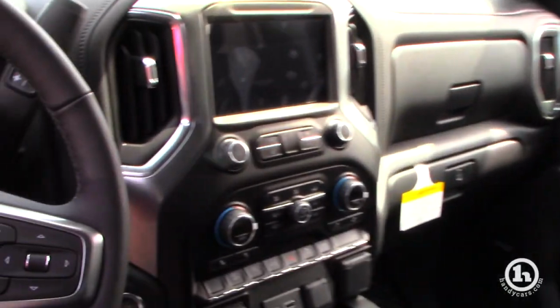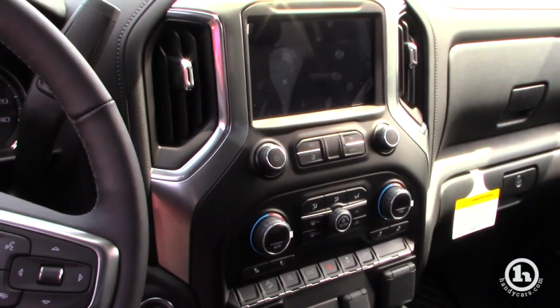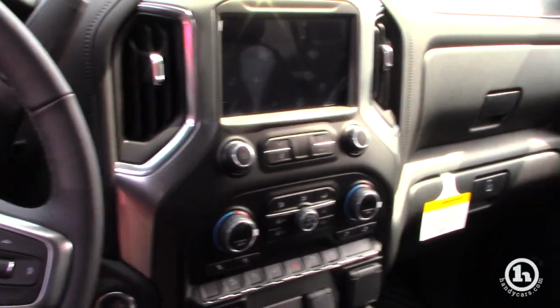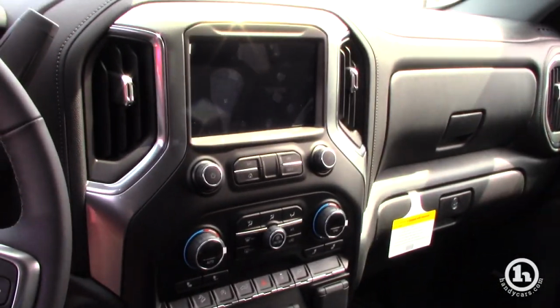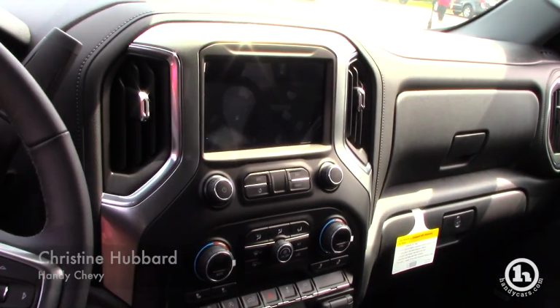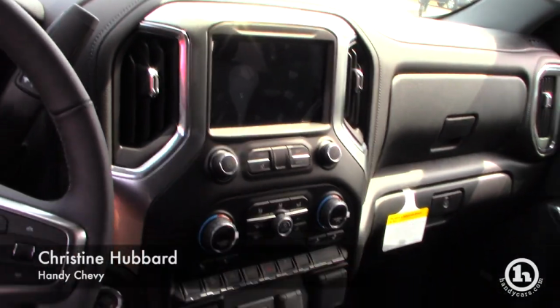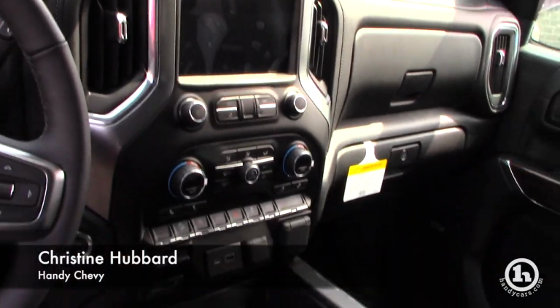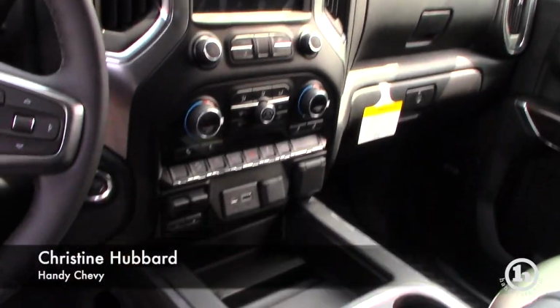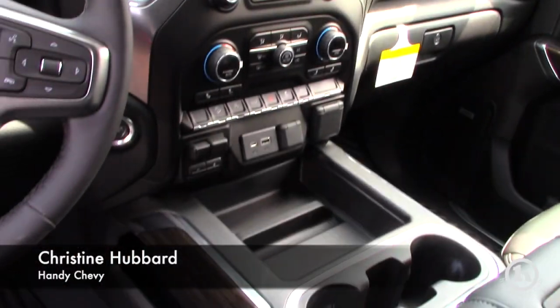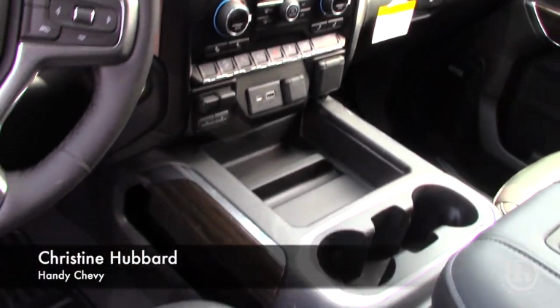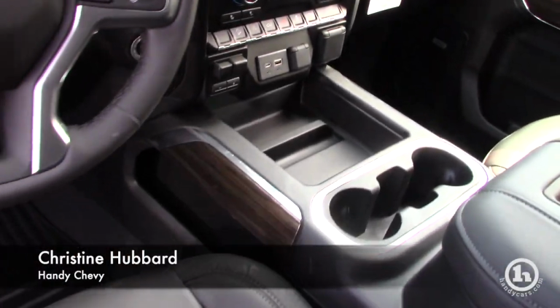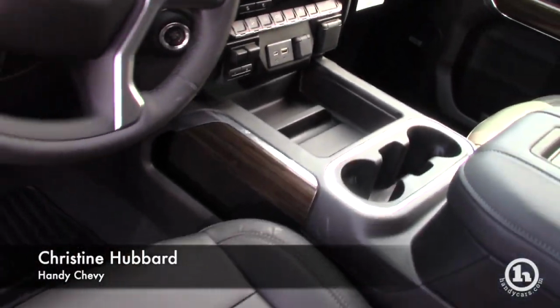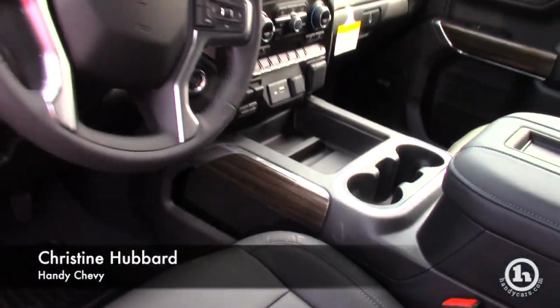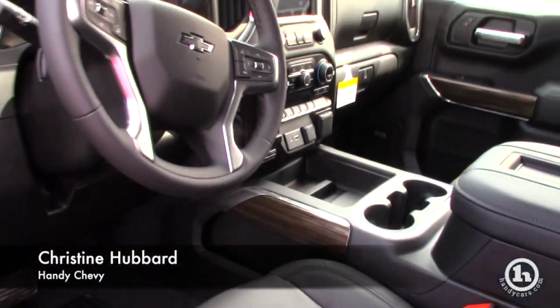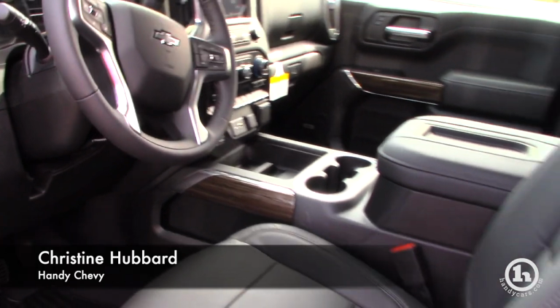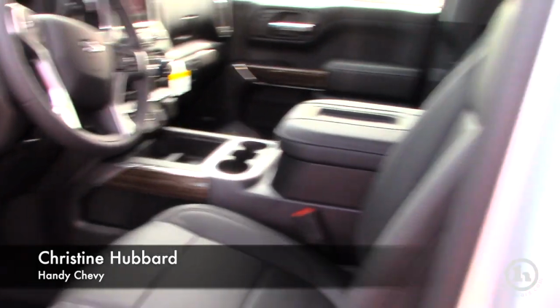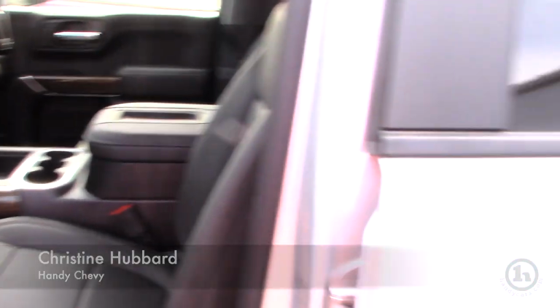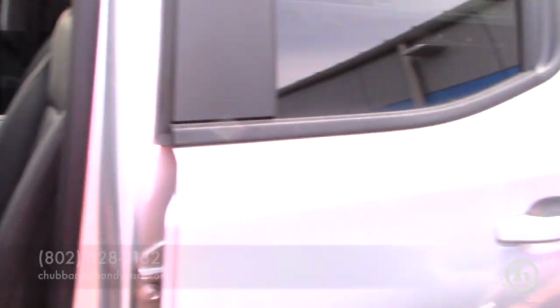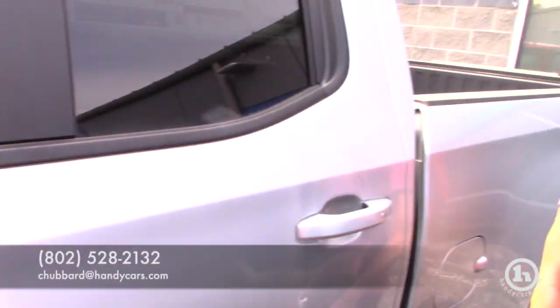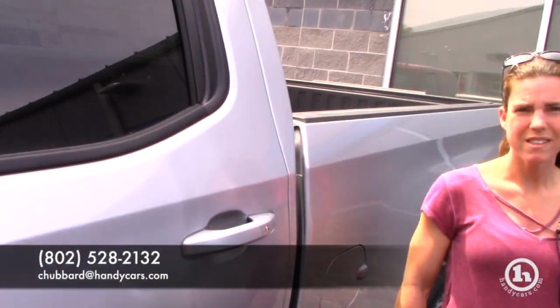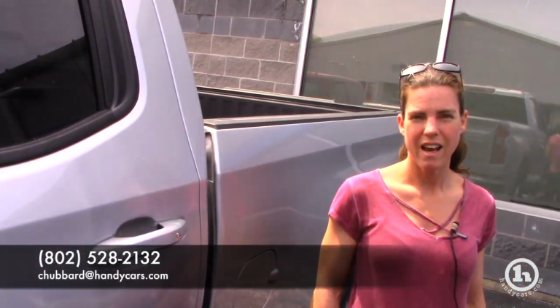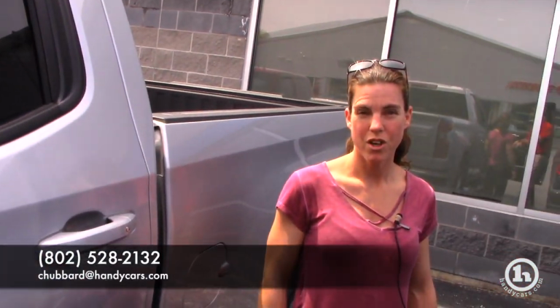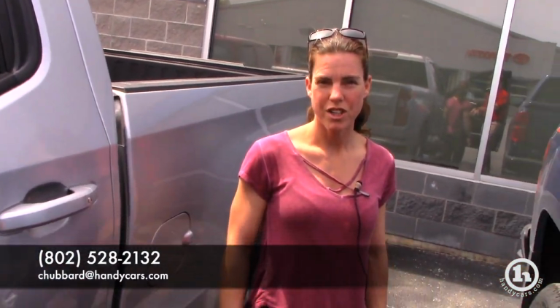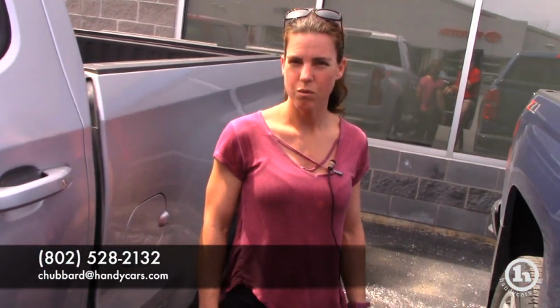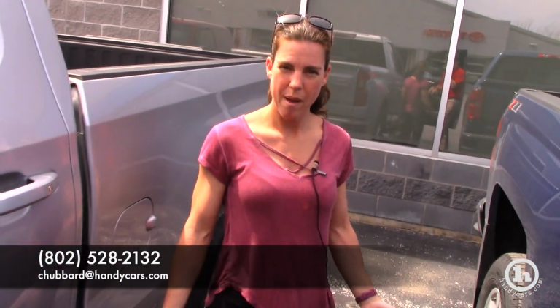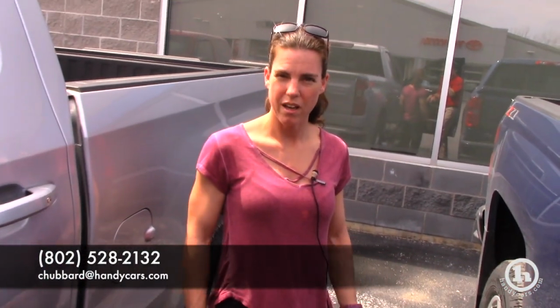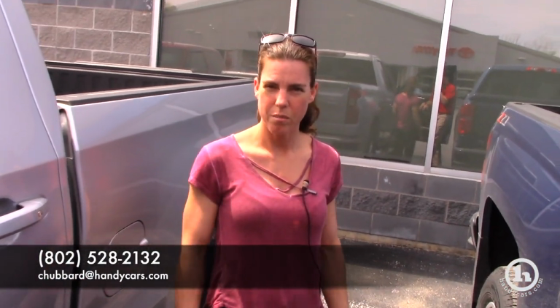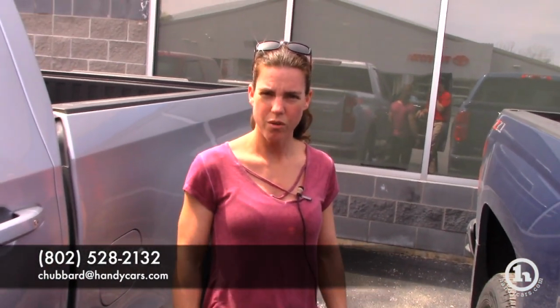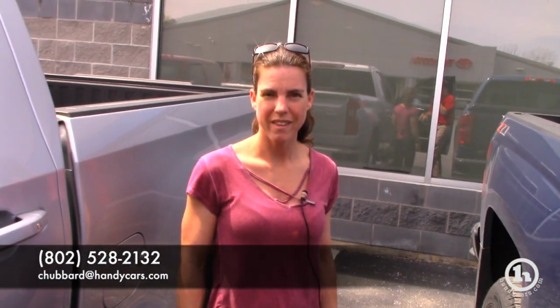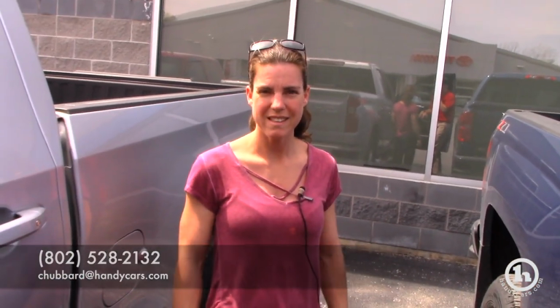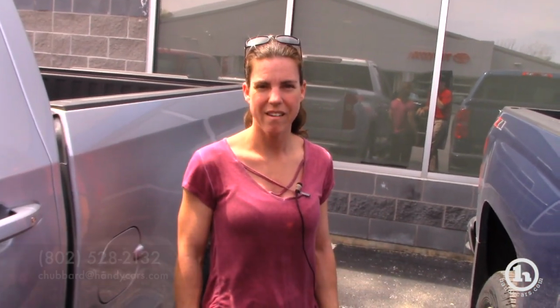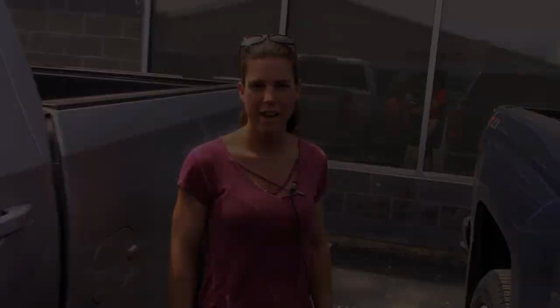Feel free to email me or call me — you have my card — with any further questions, and I'm sure Jason would be happy to hear from you too. Thanks, have a great day.